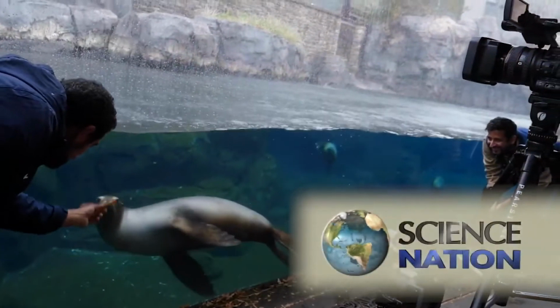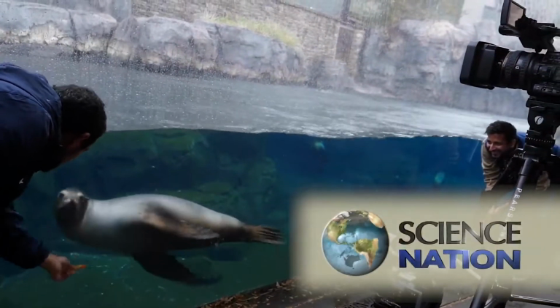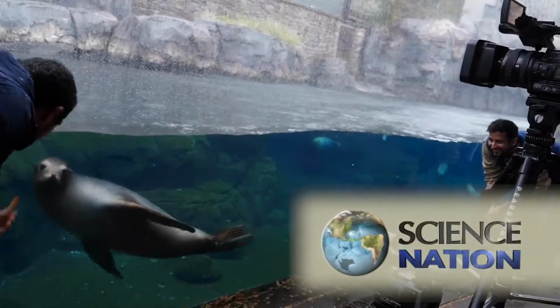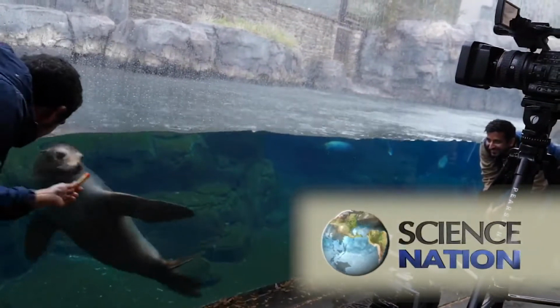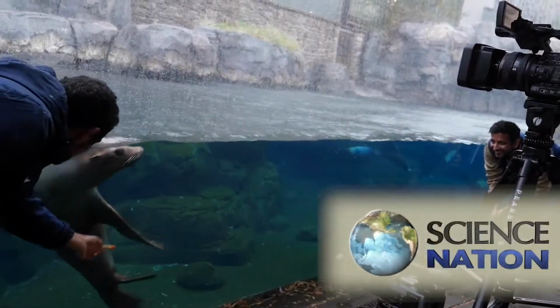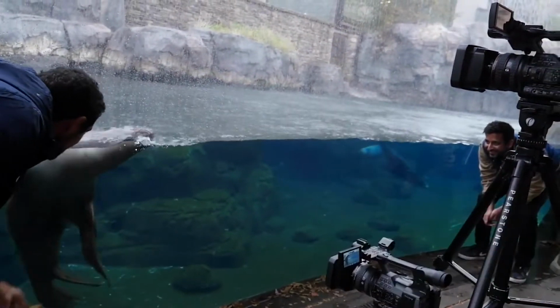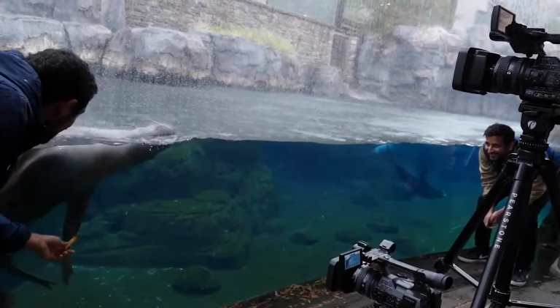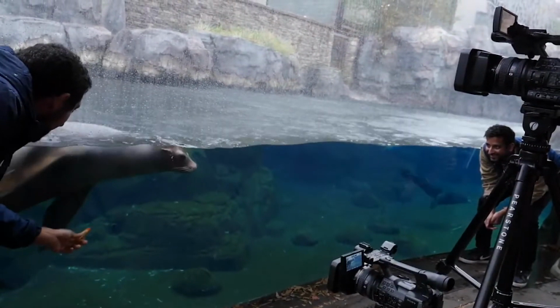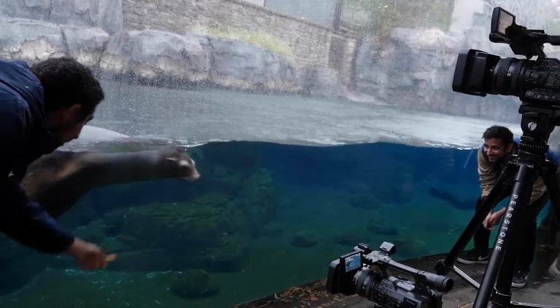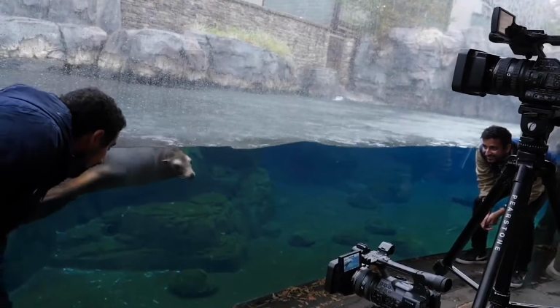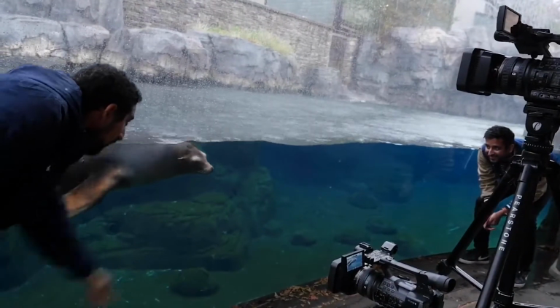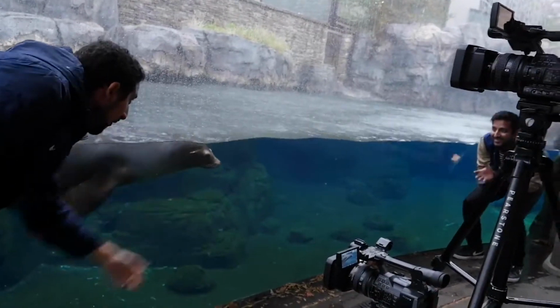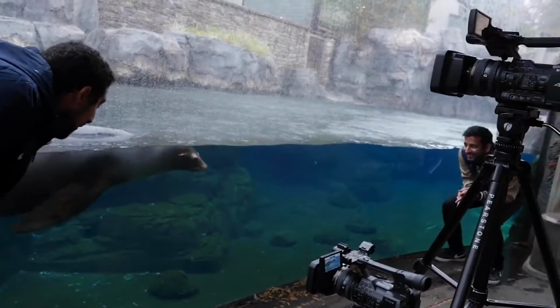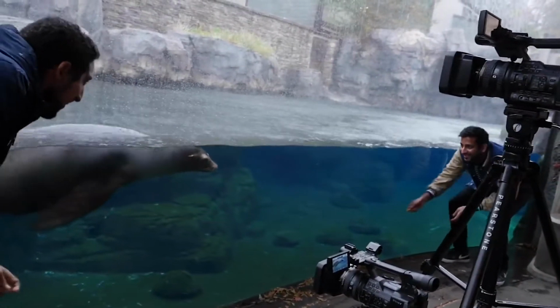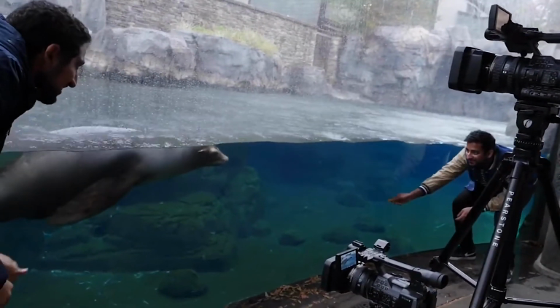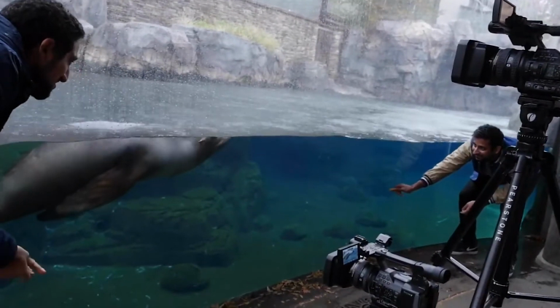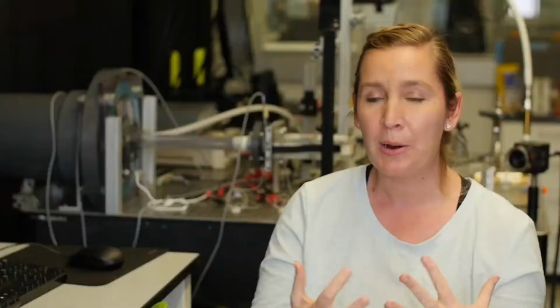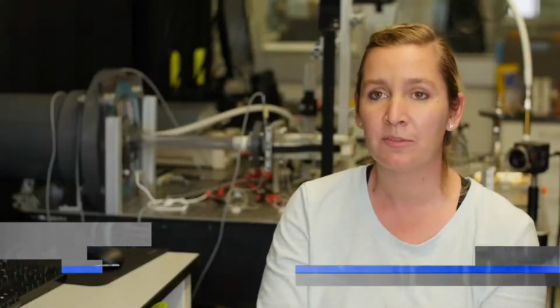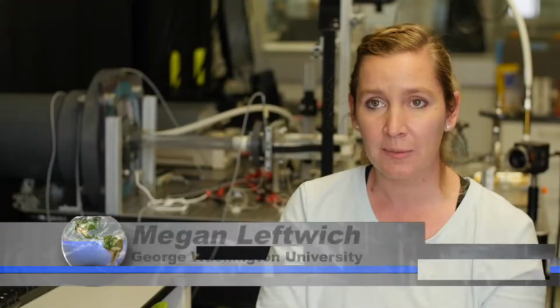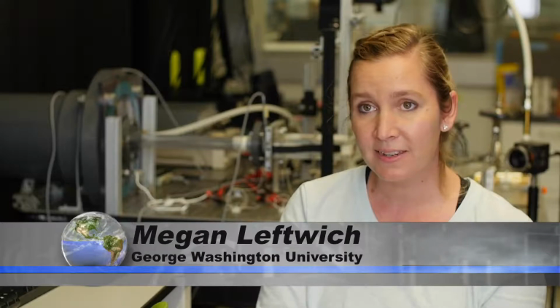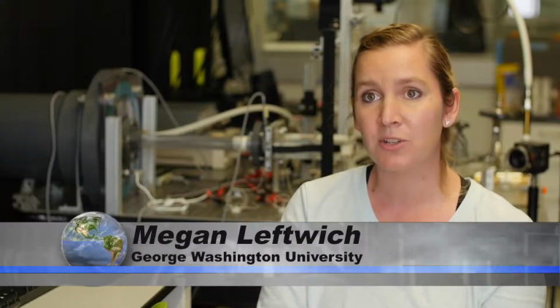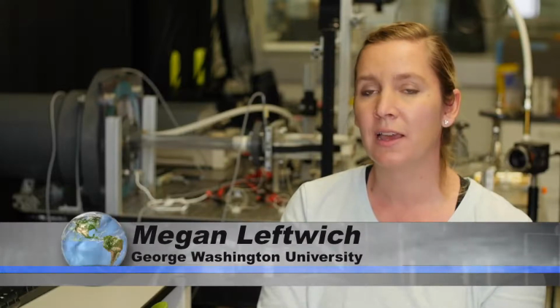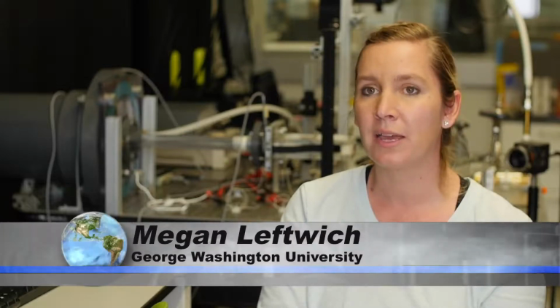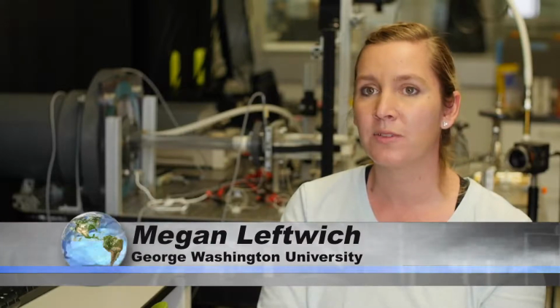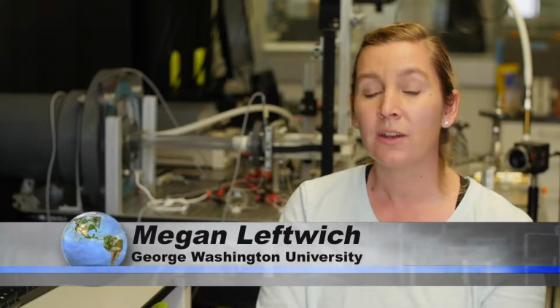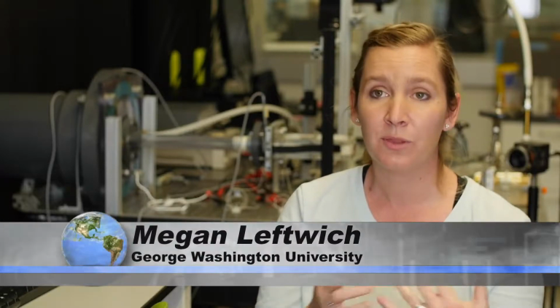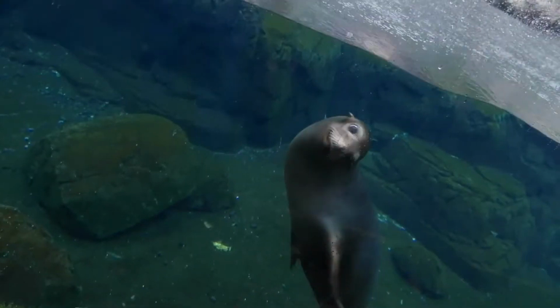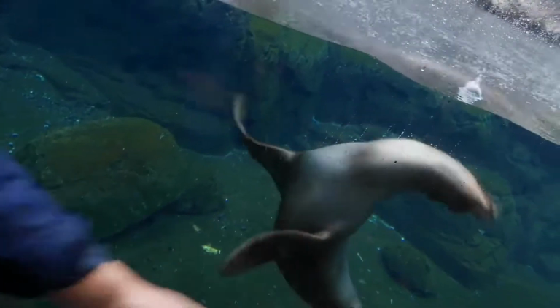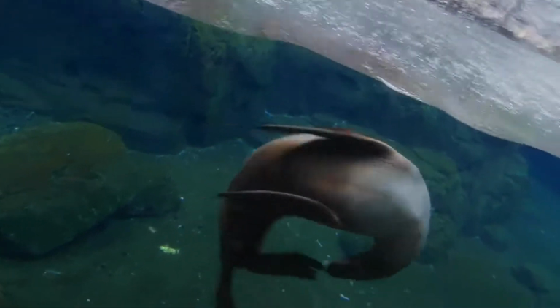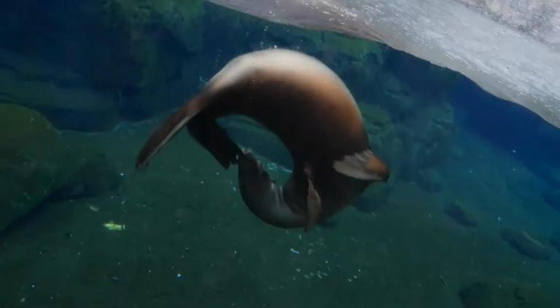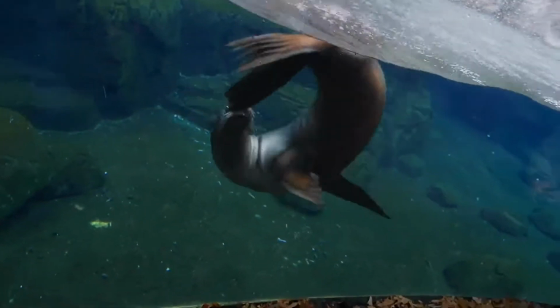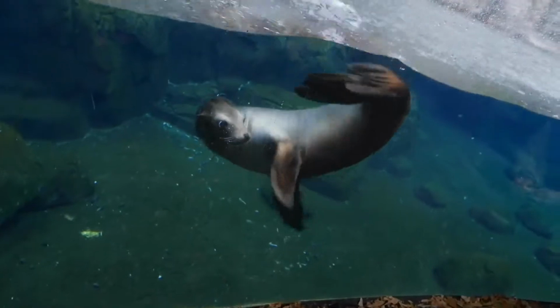It's a drizzly morning at the National Zoo, but here at the sea lion exhibit, it's not too early to play. At heart, I'm a fluid dynamicist. I'm interested in how animals interact with the water or air around them to generate forces.